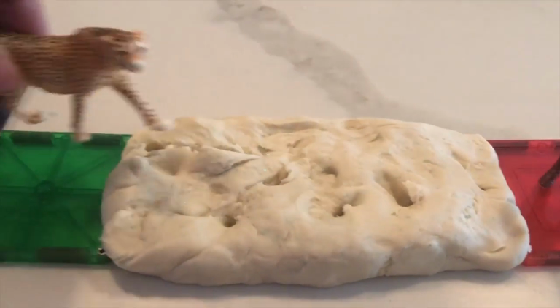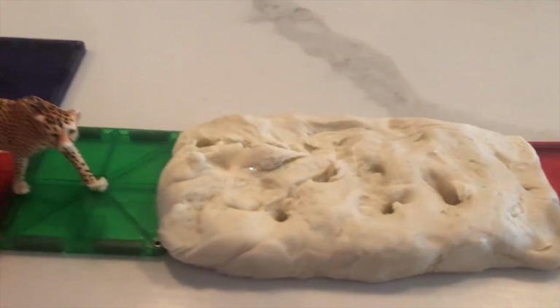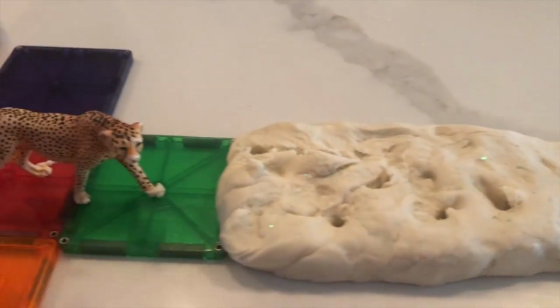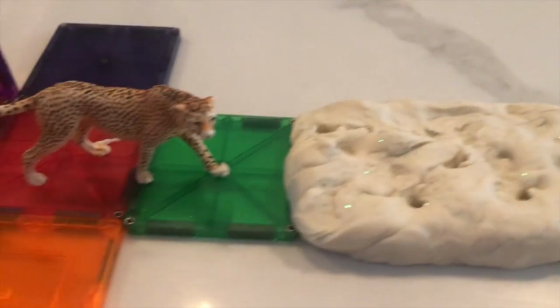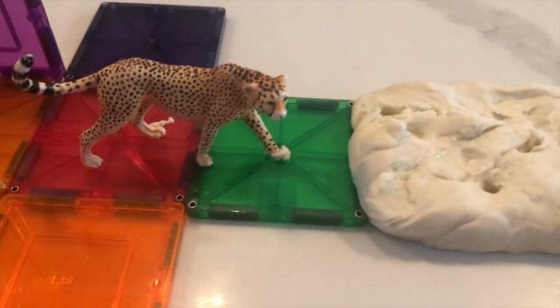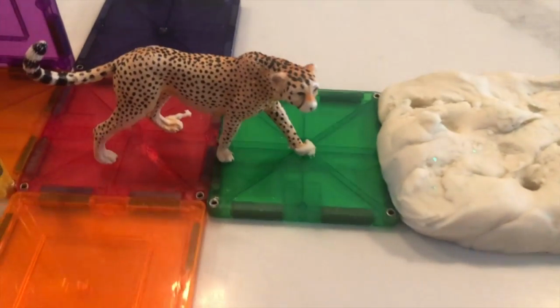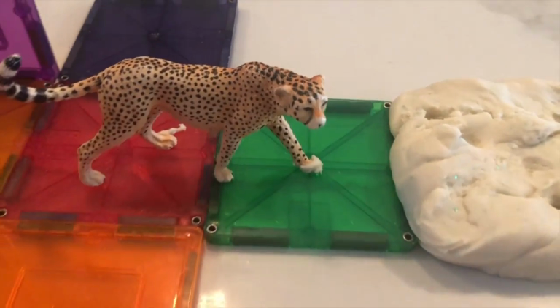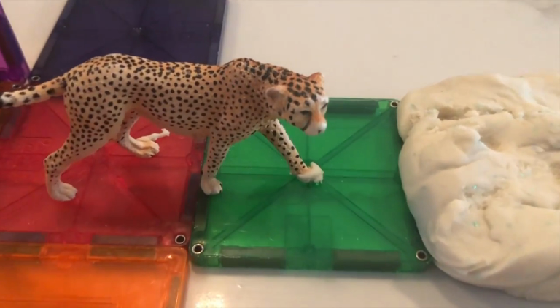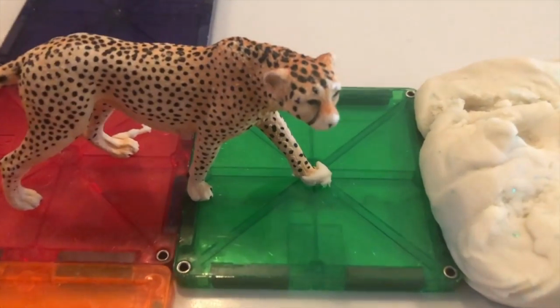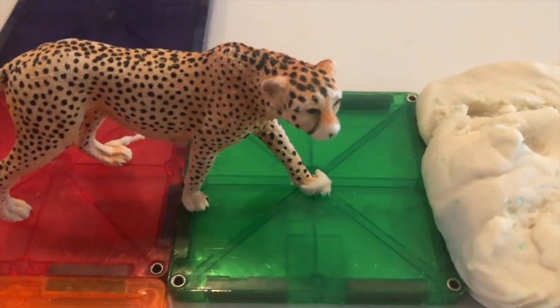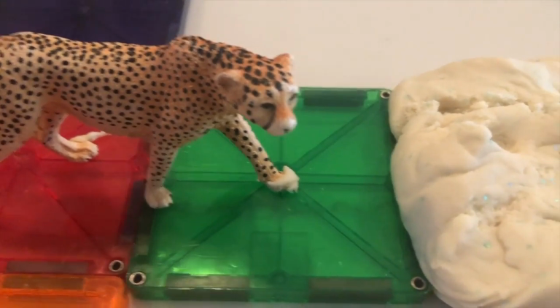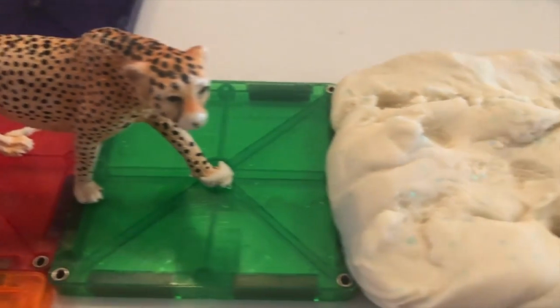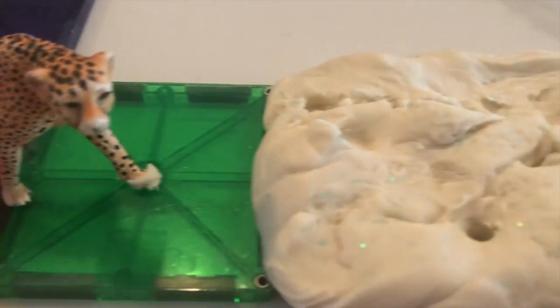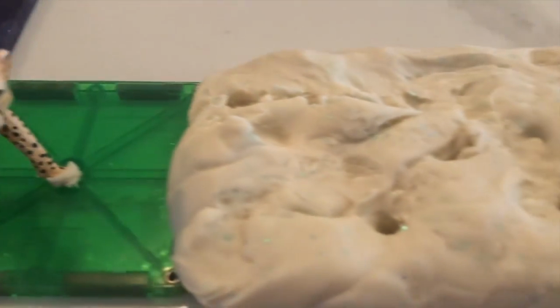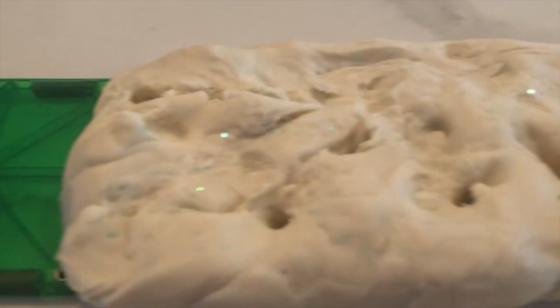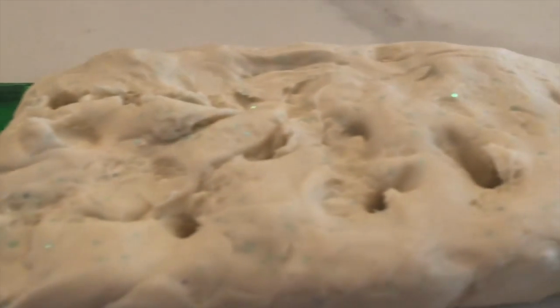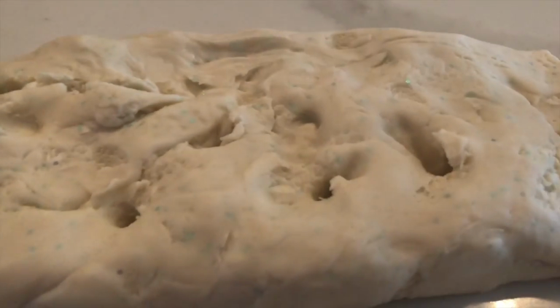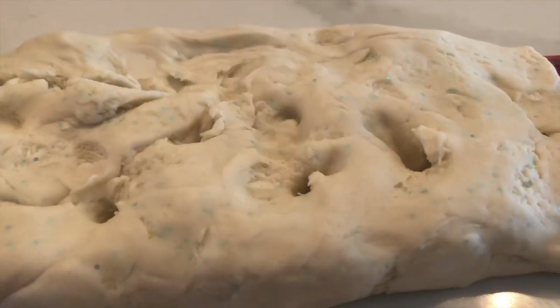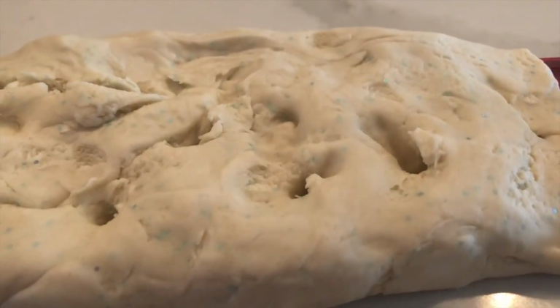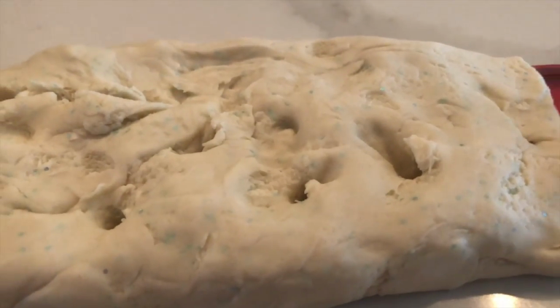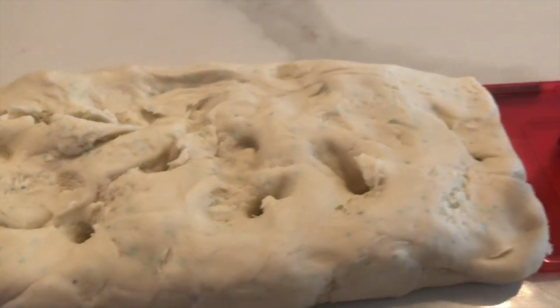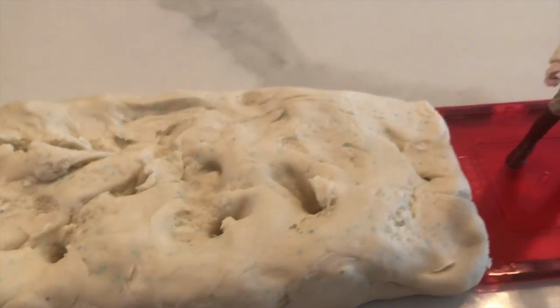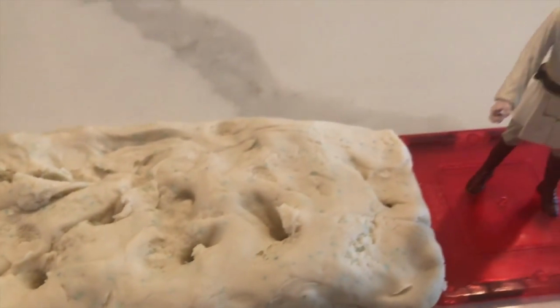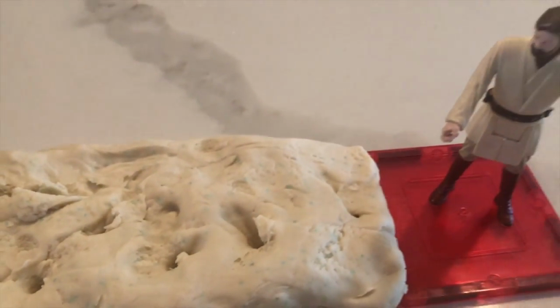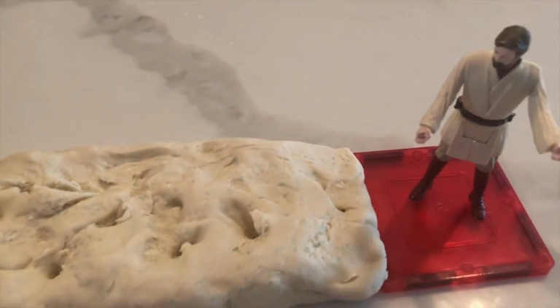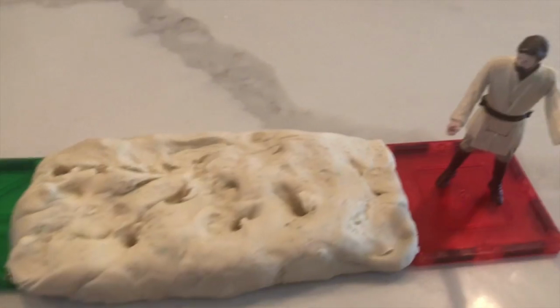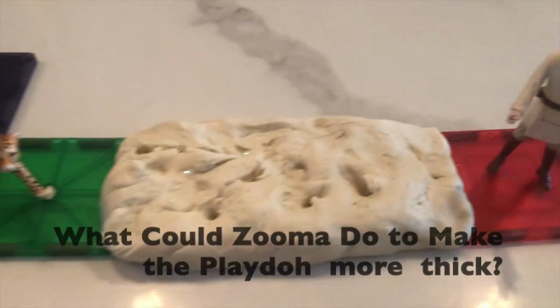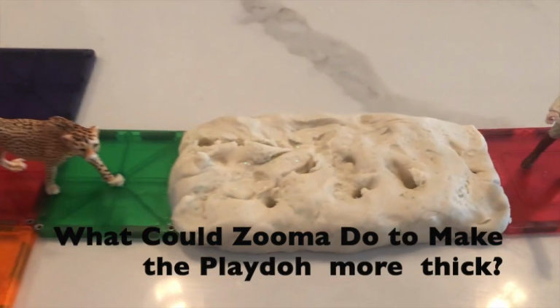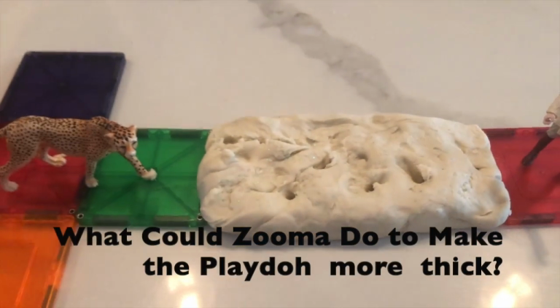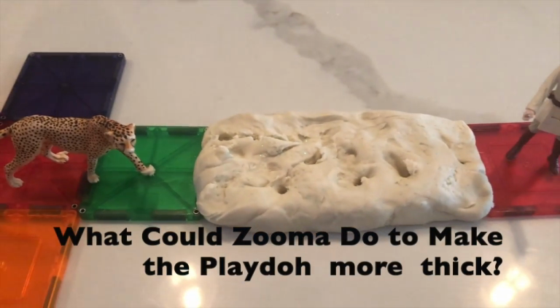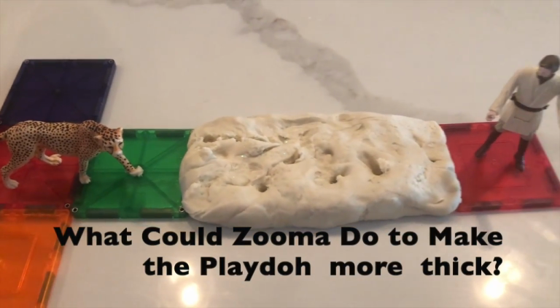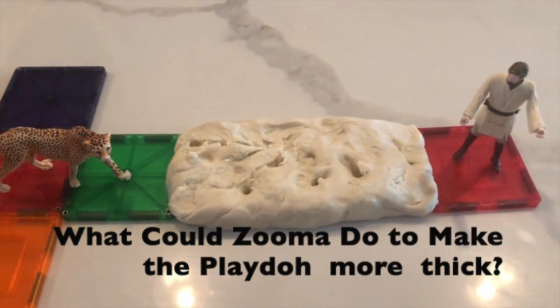Zuma backed up. And as a young scientist, she said to herself, "I wonder why play-doh has to be so thick." And she and Obi-Wan Kenobi decided that they would do a science experiment.